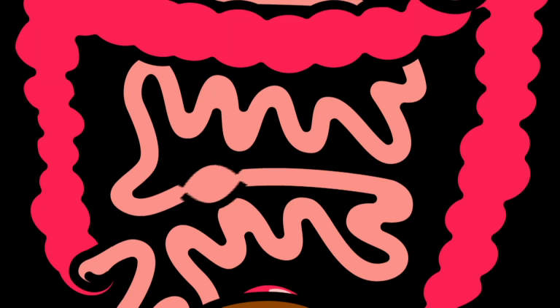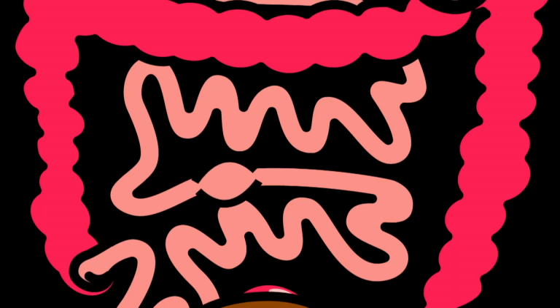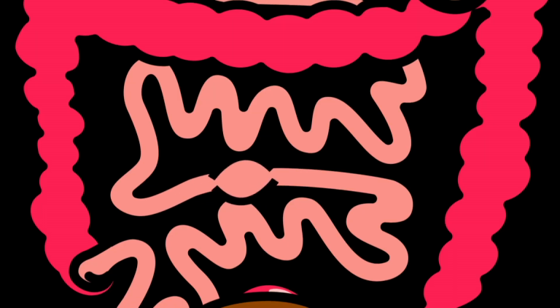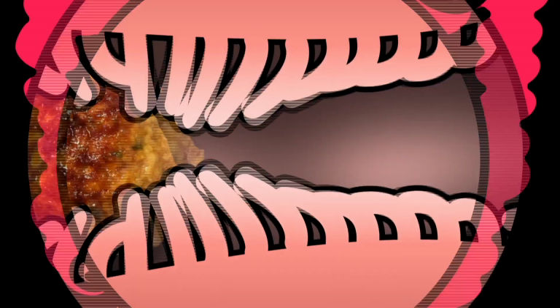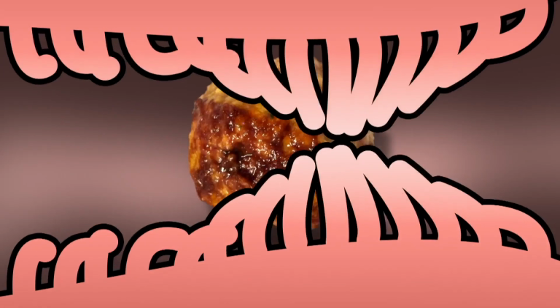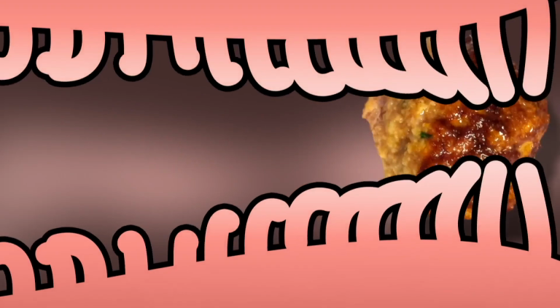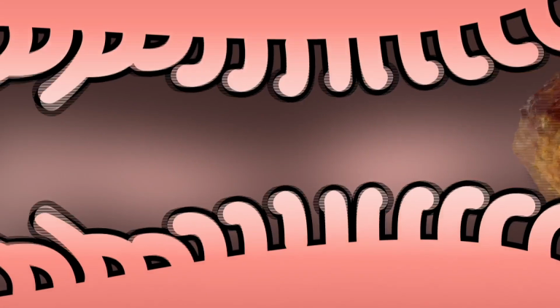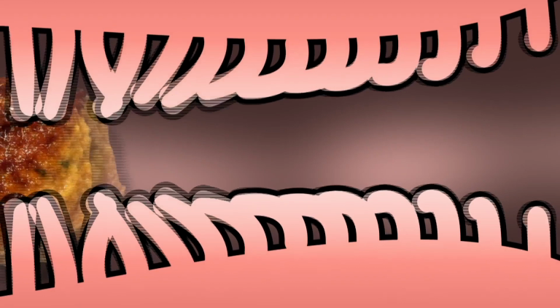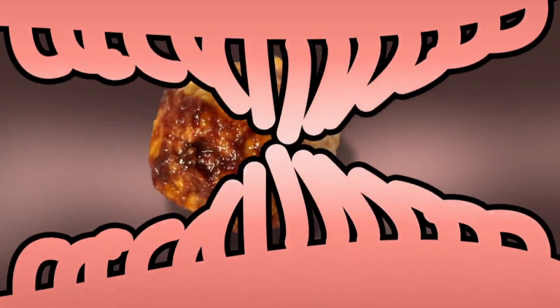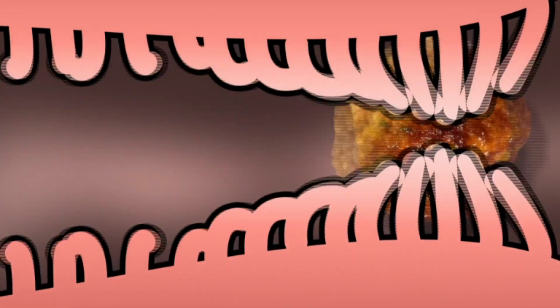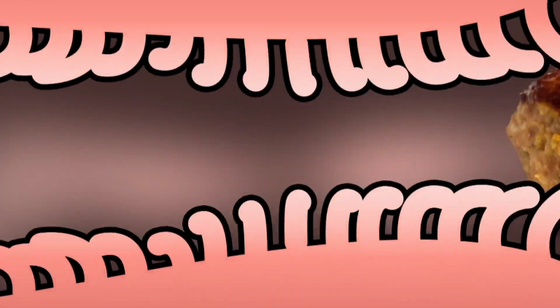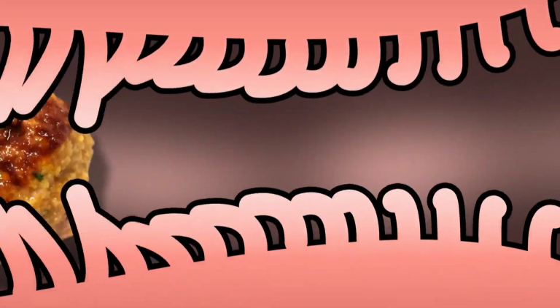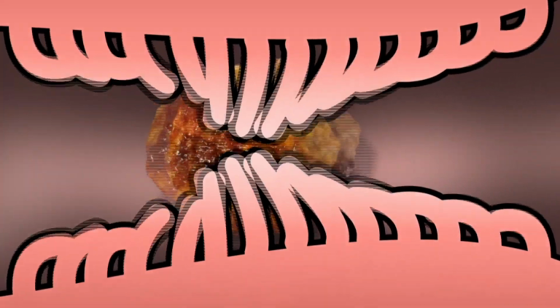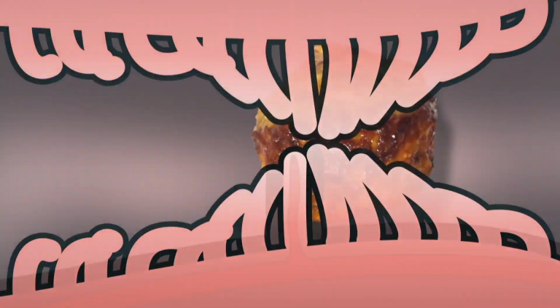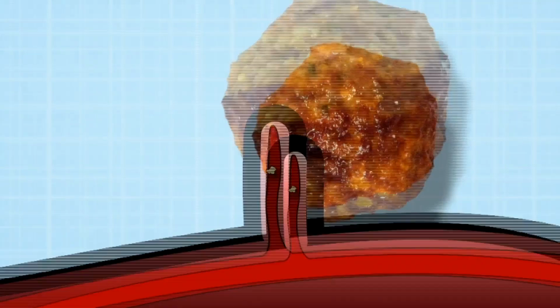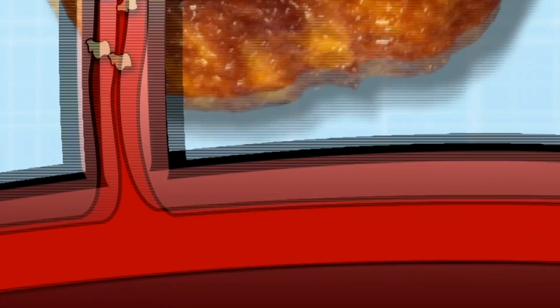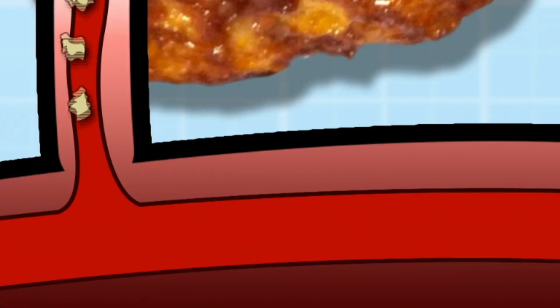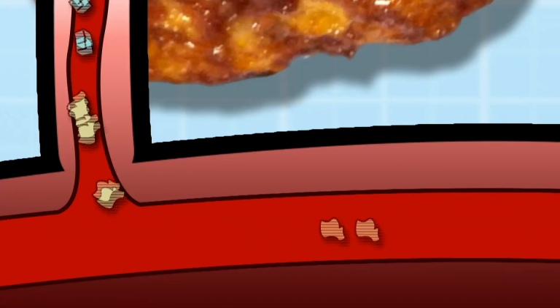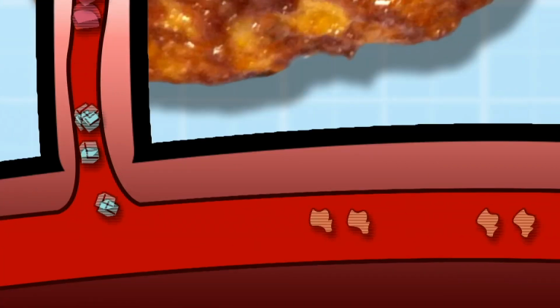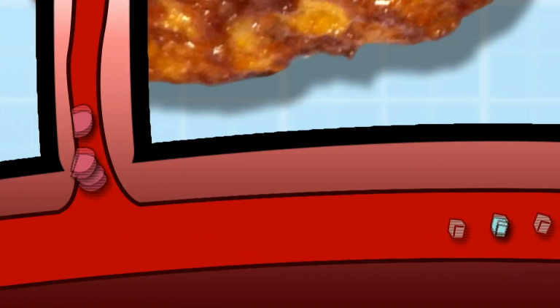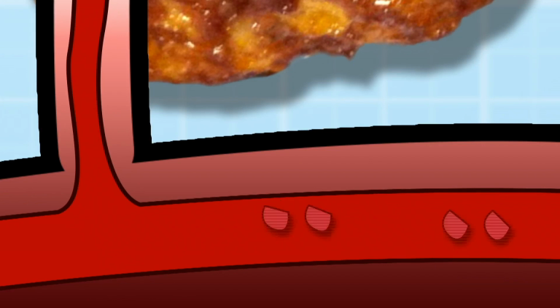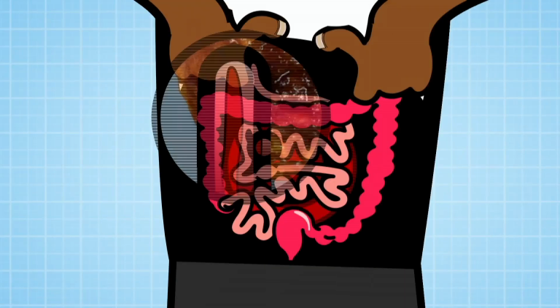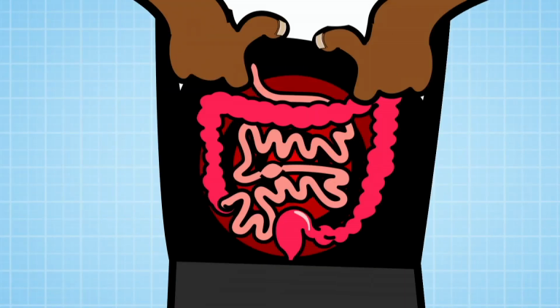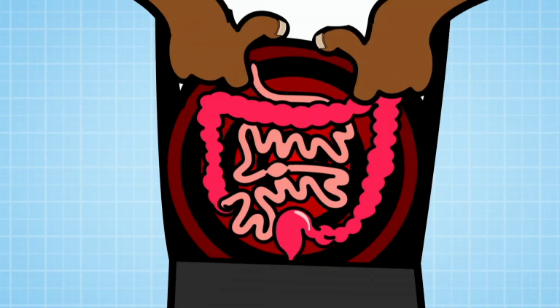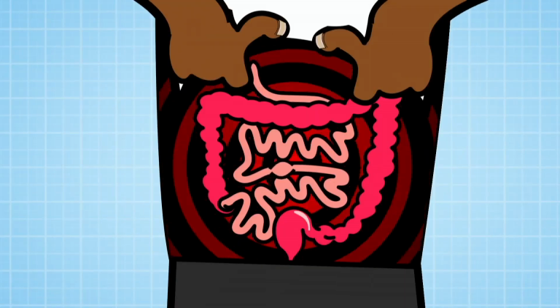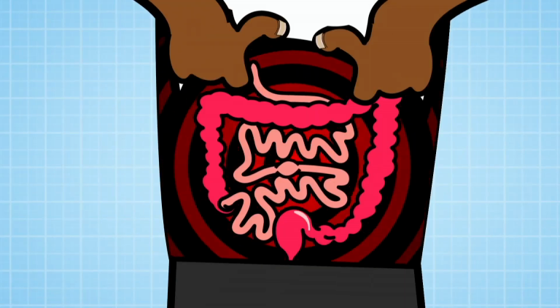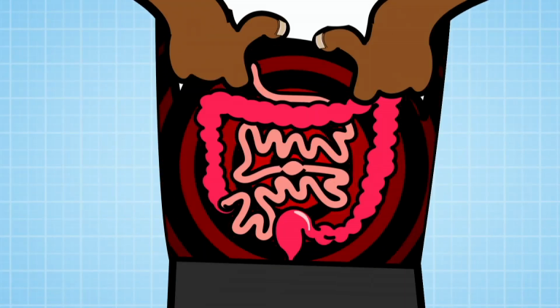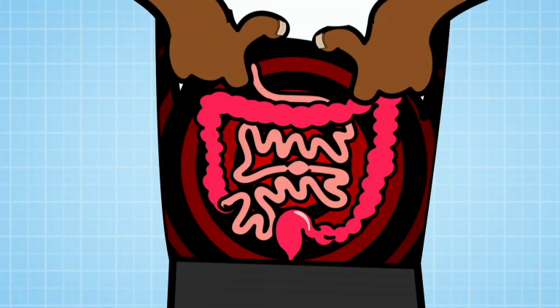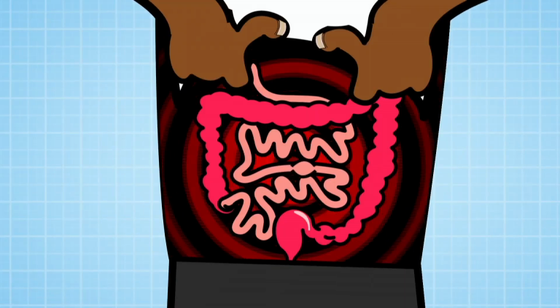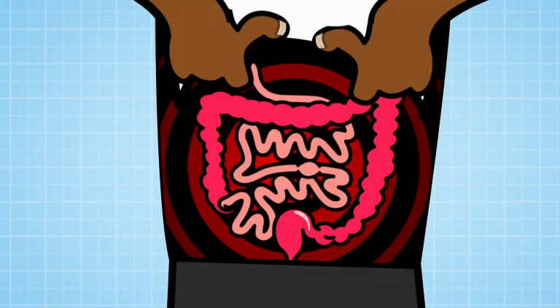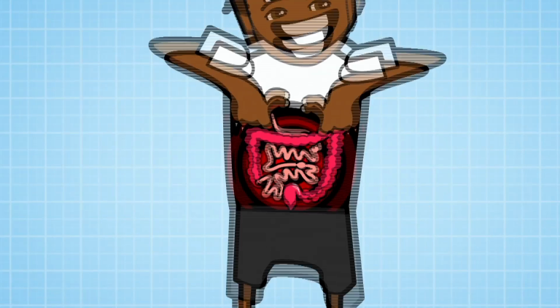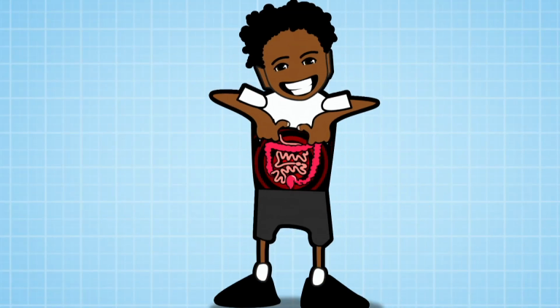Villi have an important job to do. As the food moves along and touches them, the villi absorb every tiny little bit of nutrient, including fat, sugars and proteins, into the wall of your intestines, passing it out into your blood for your body to use.